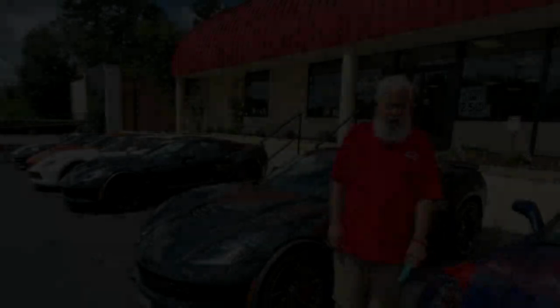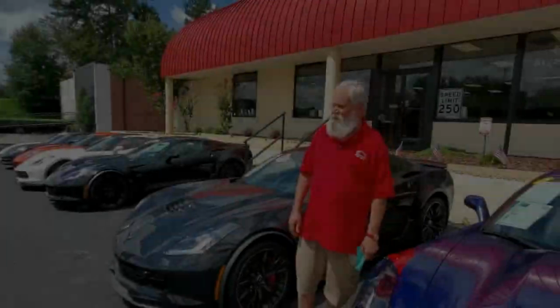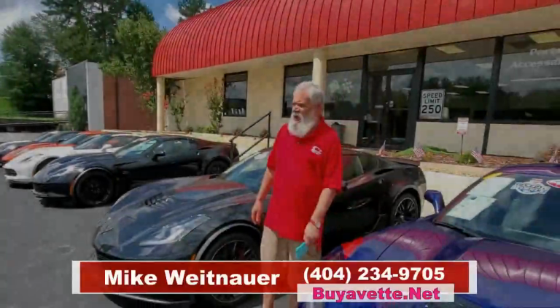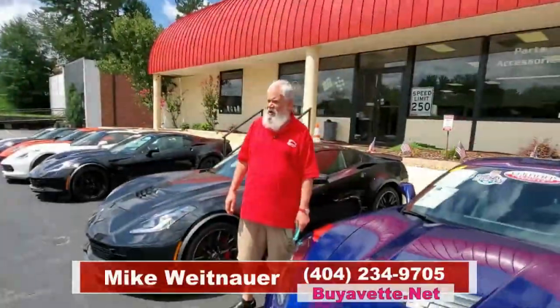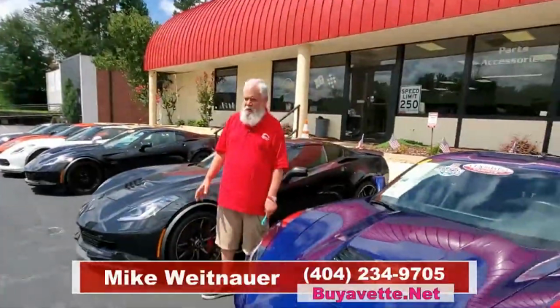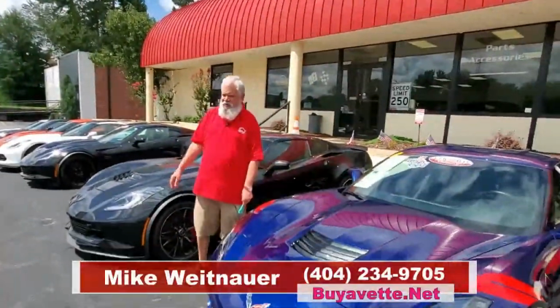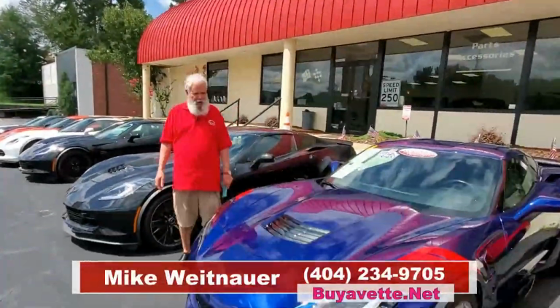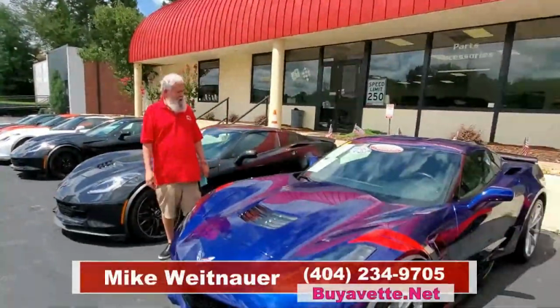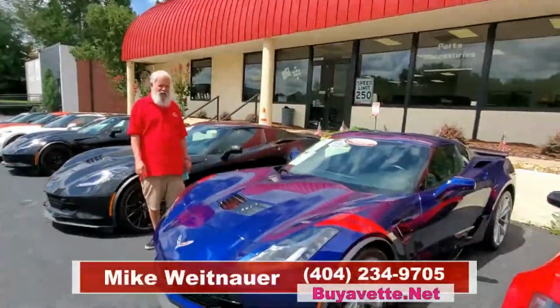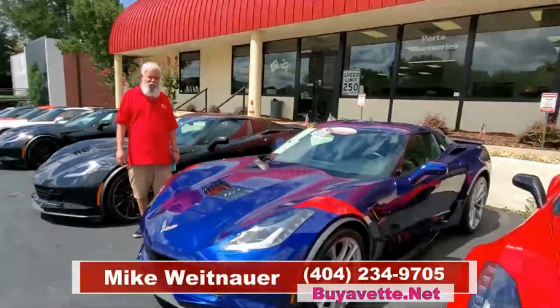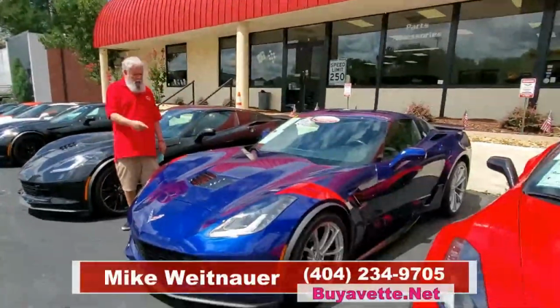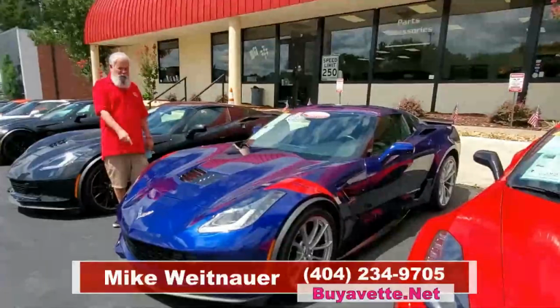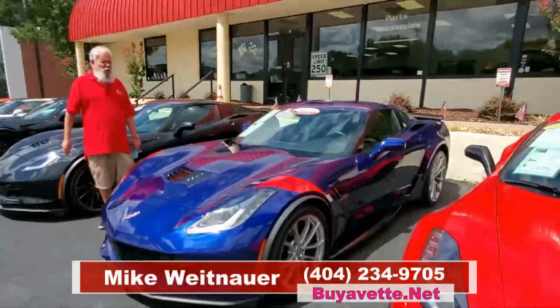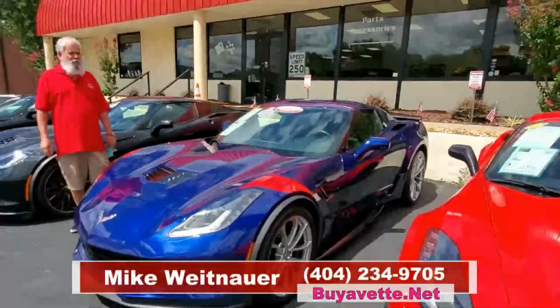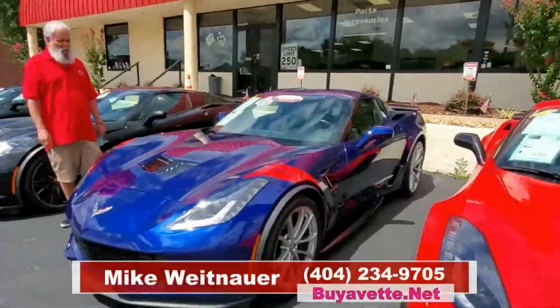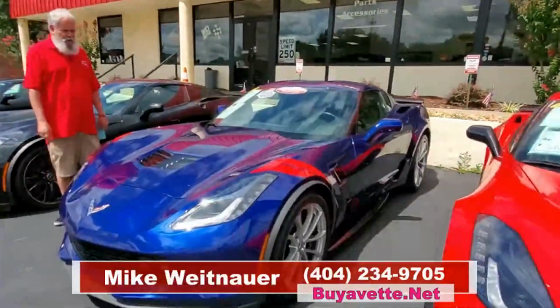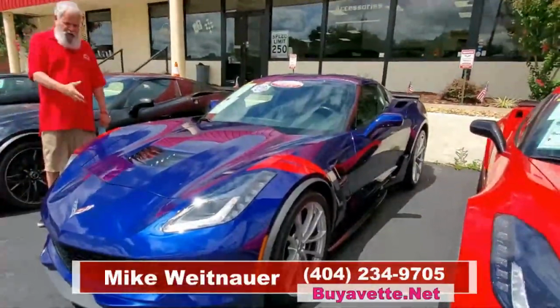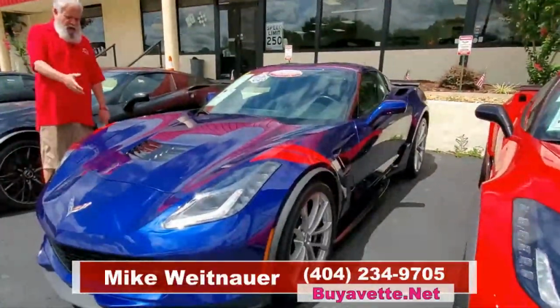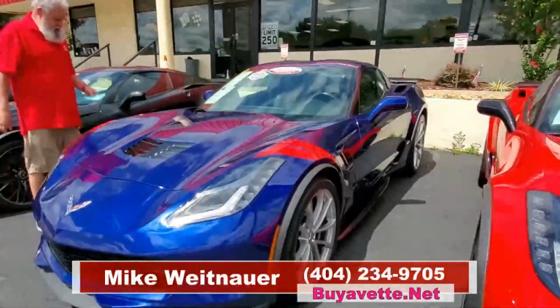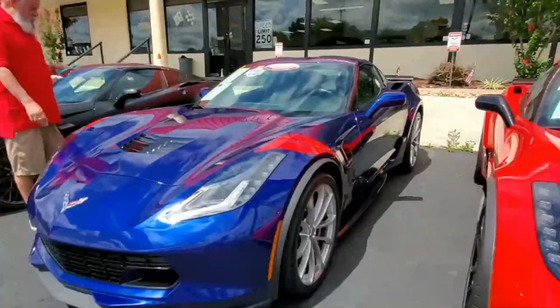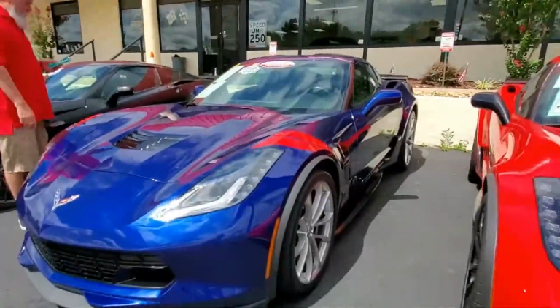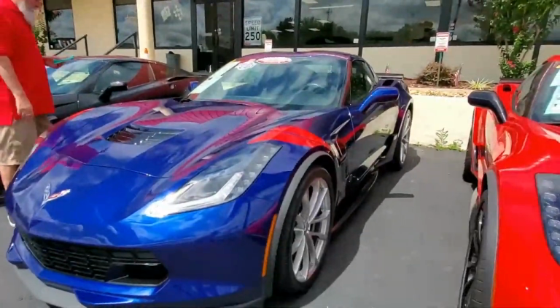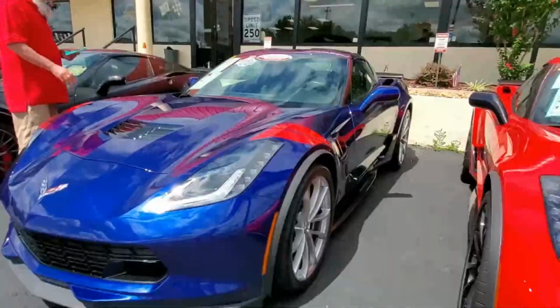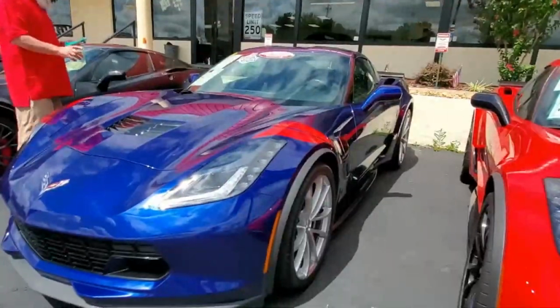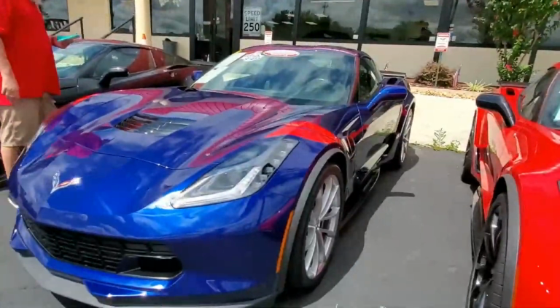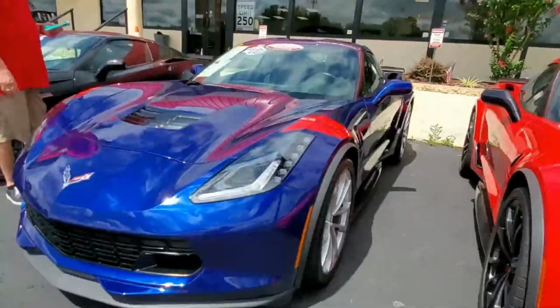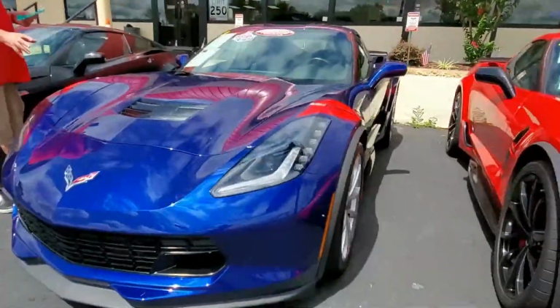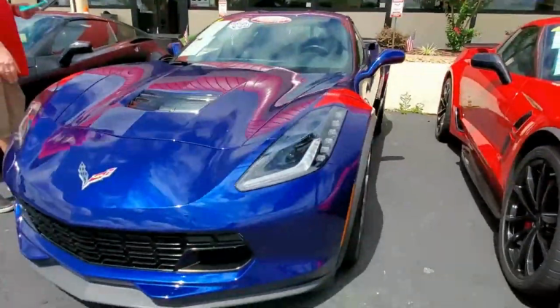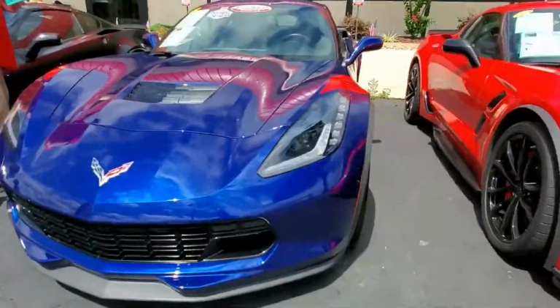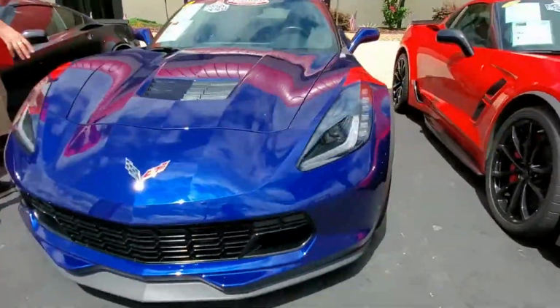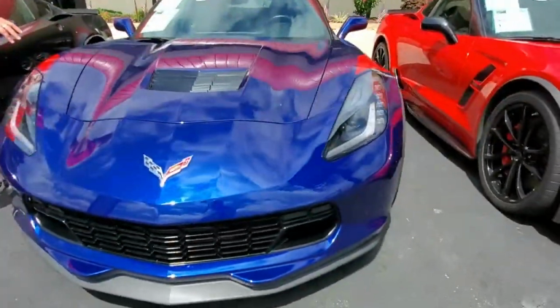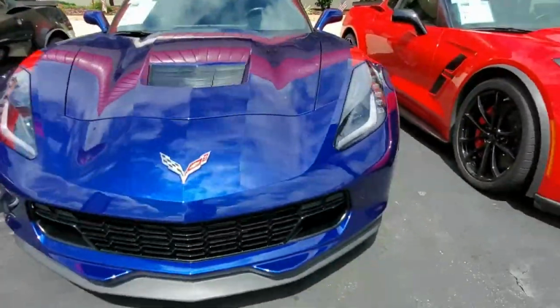Hey, this is Mike at Buy A Vet in Atlanta, where we've always got over 100 great Corvettes to choose from. If you're looking for a blue Grand Sport that's in wonderful condition, you found it right here with our 2017 1LT Grand Sport, blue with the red stripes.